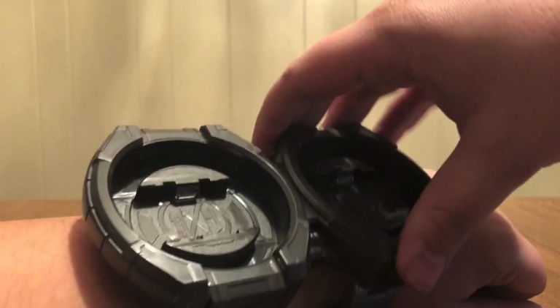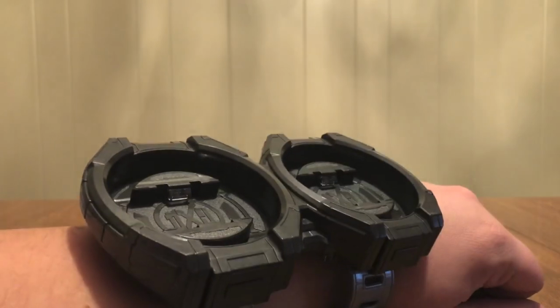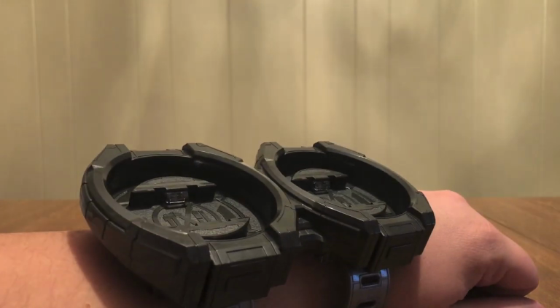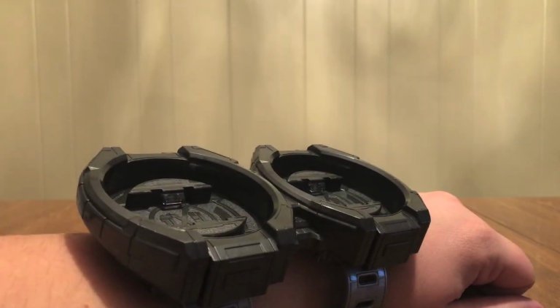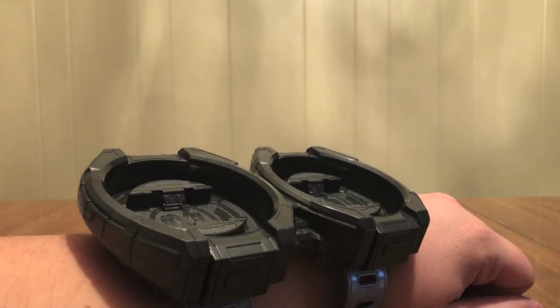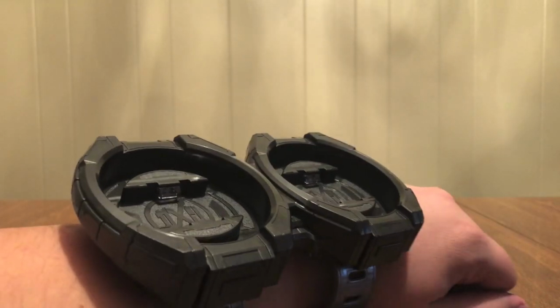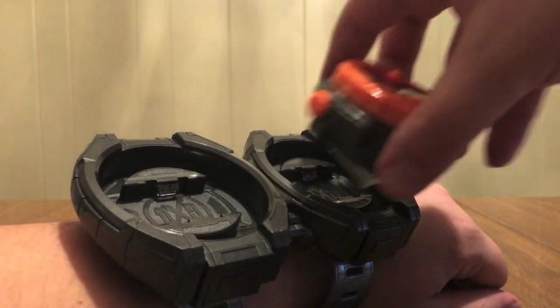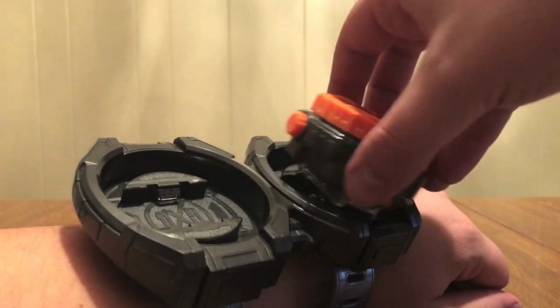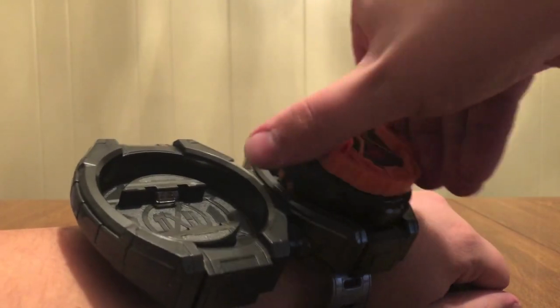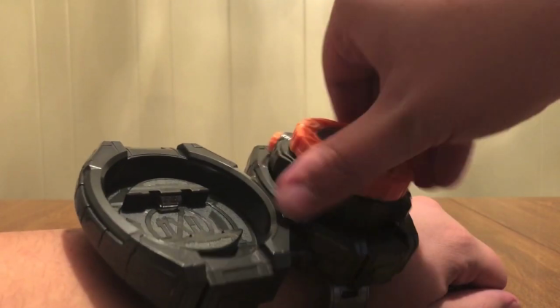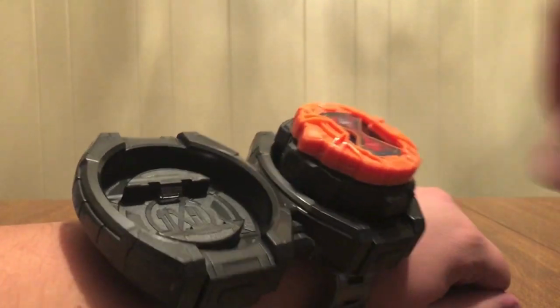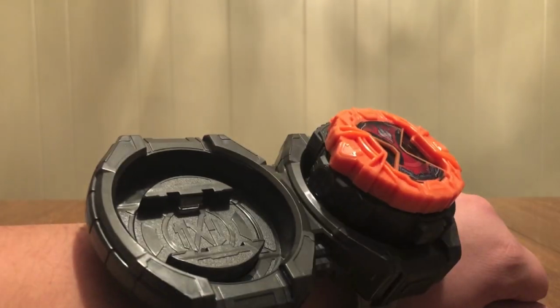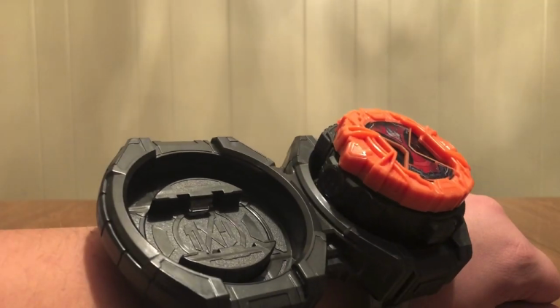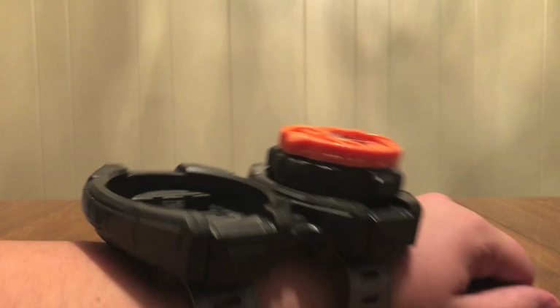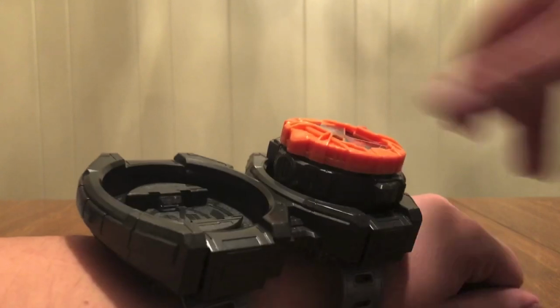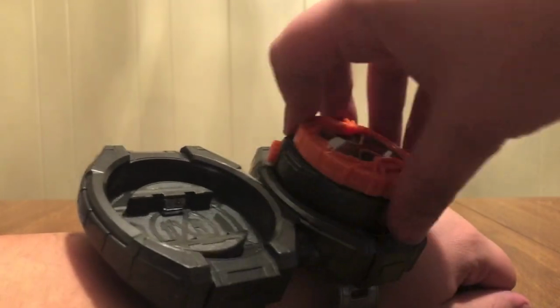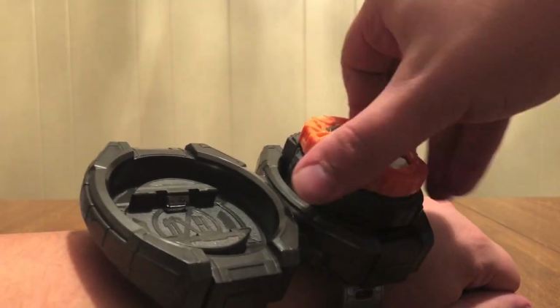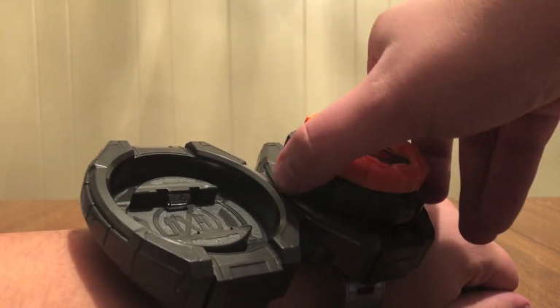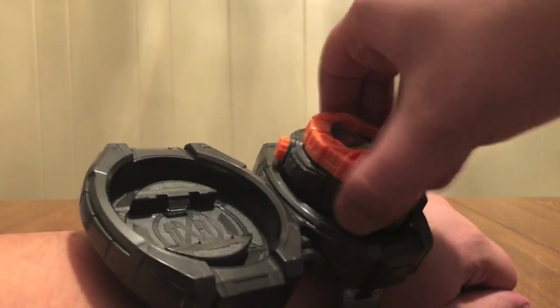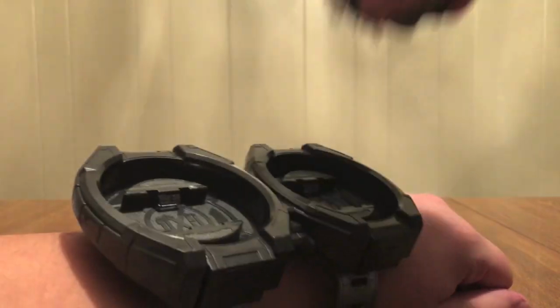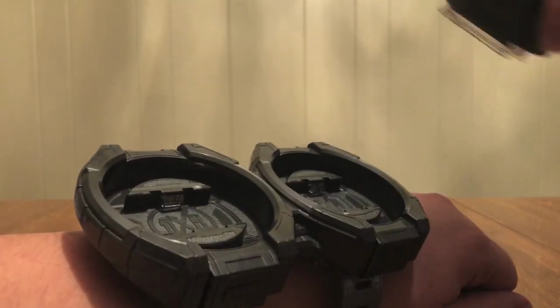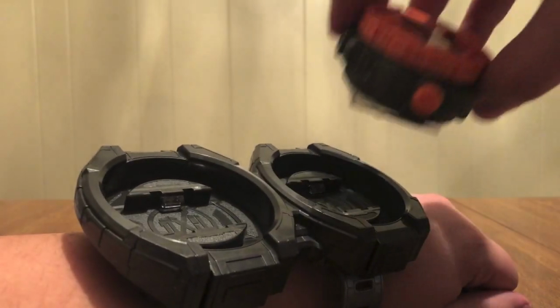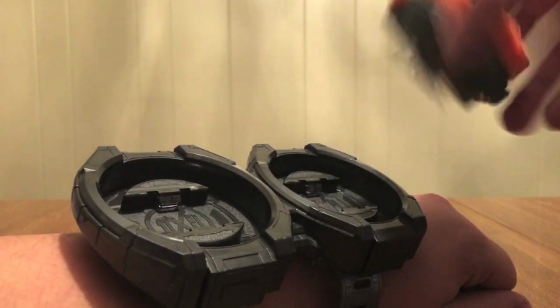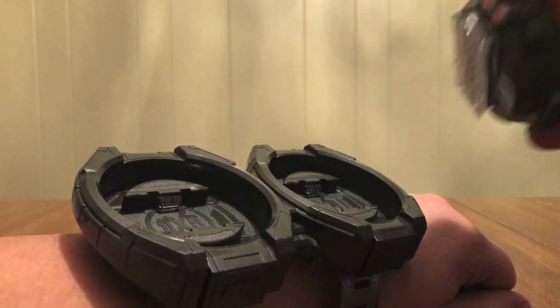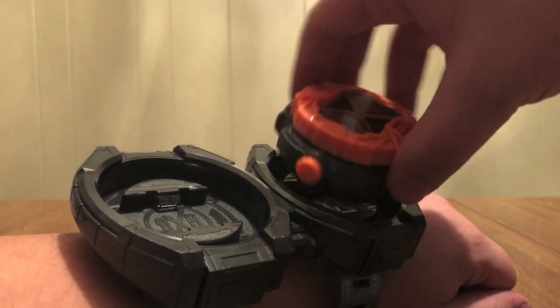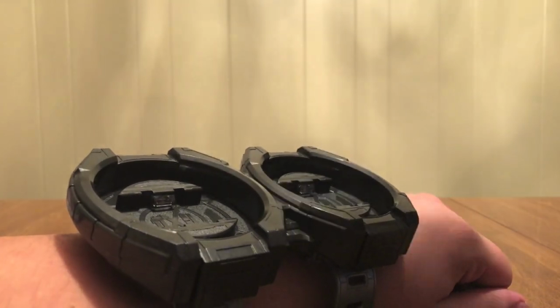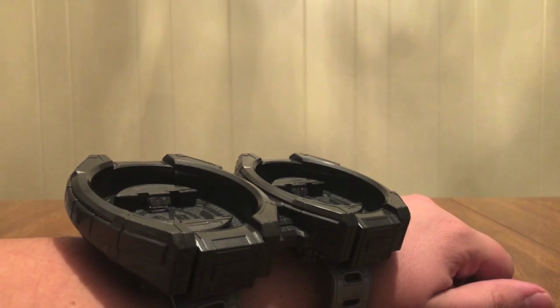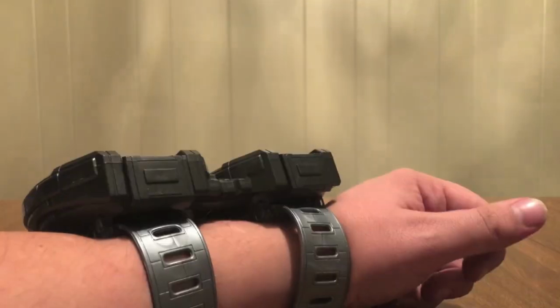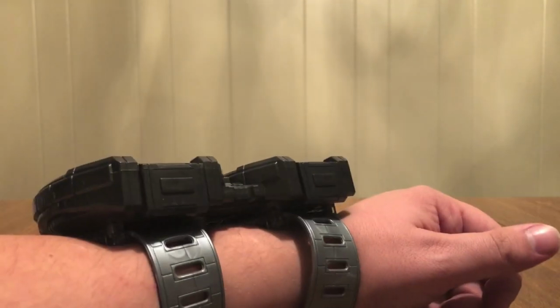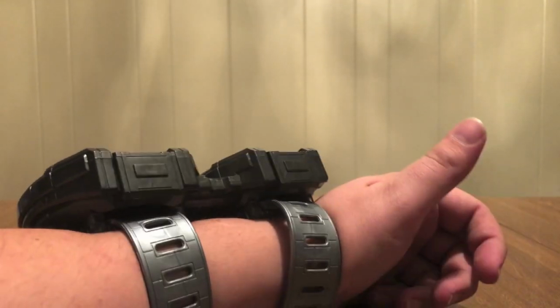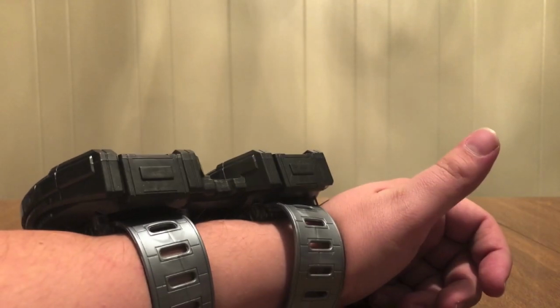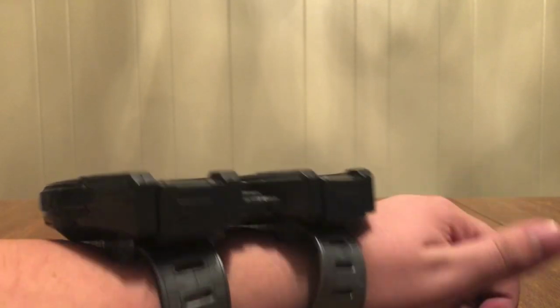That back one took a little work. This is the Ghost Watch — it's on. So to take it off, twist and pull. And now it's off. Very simple.